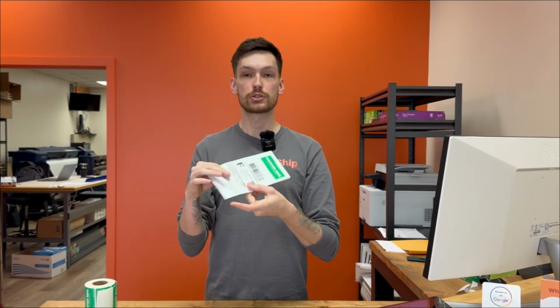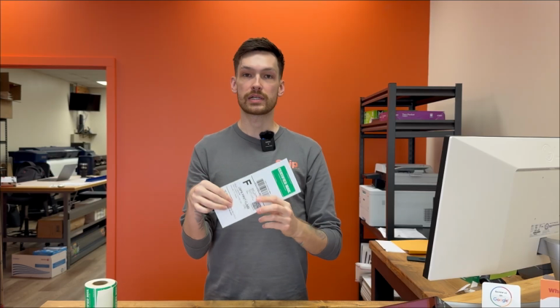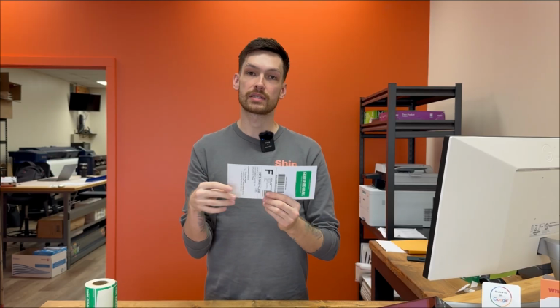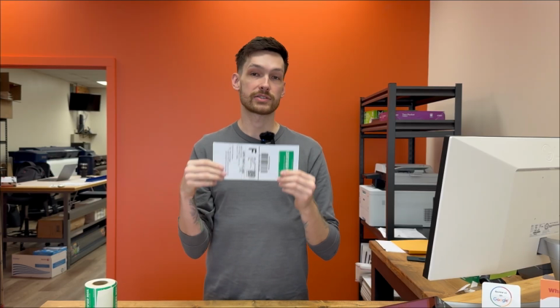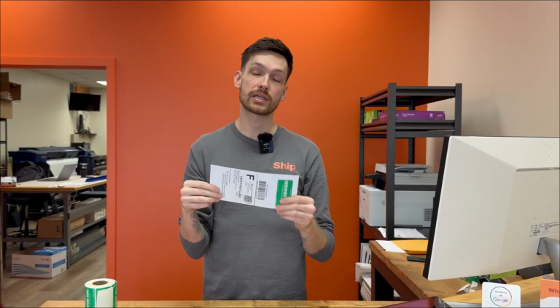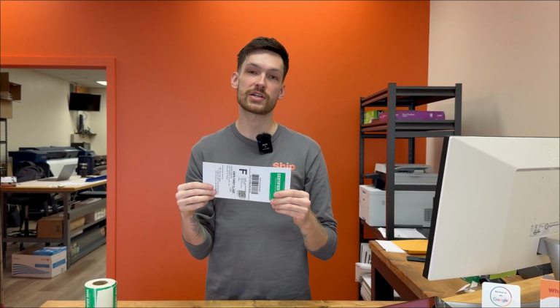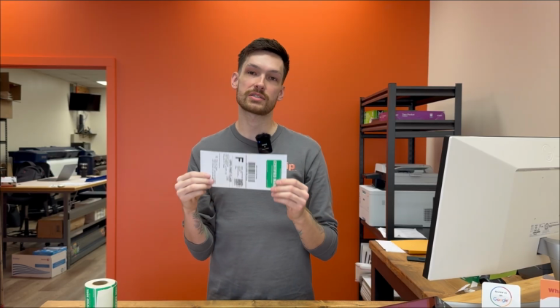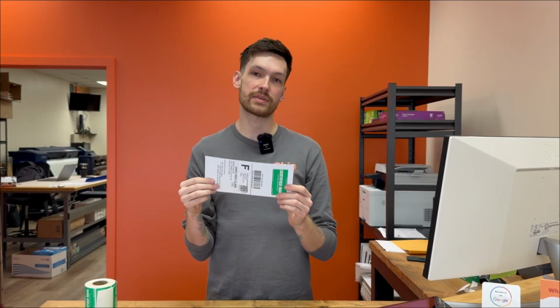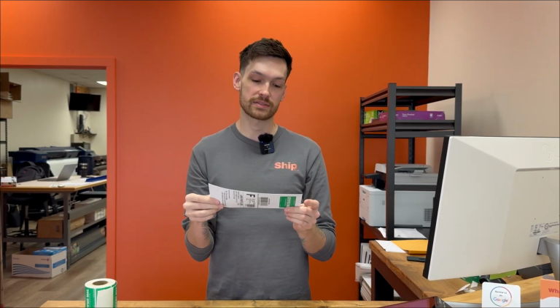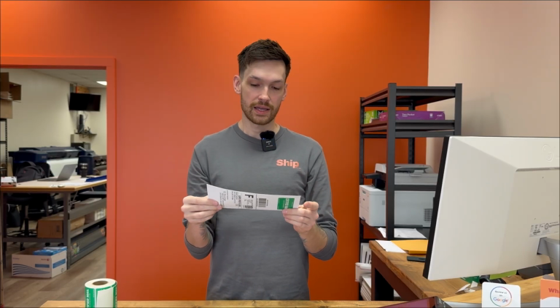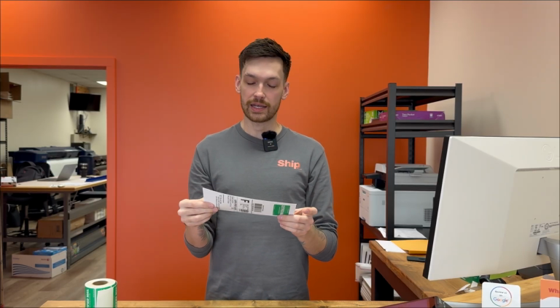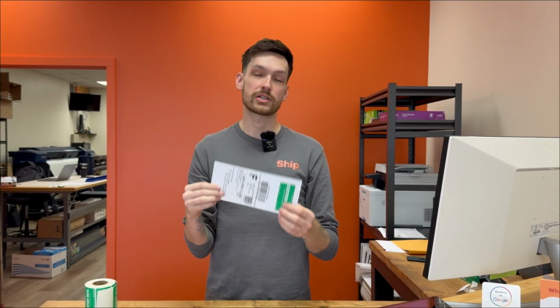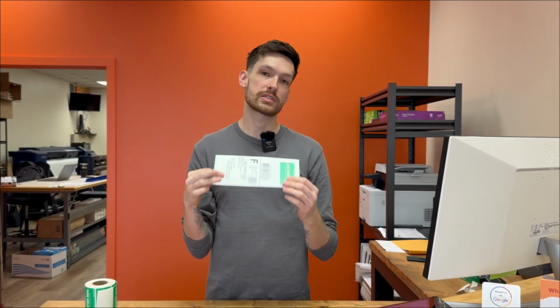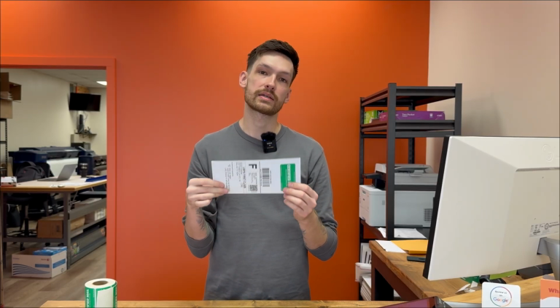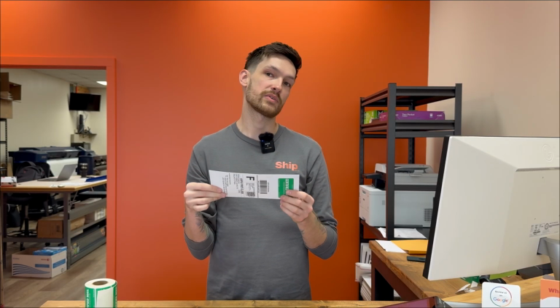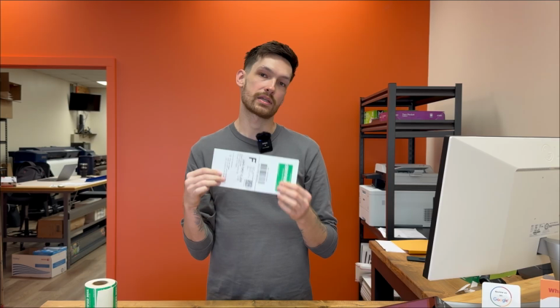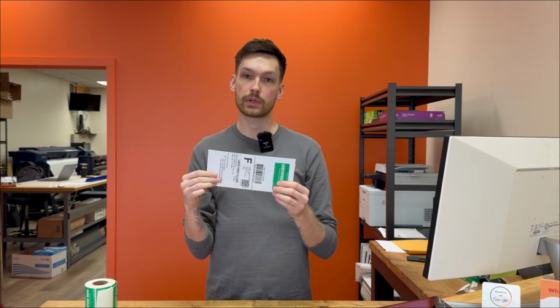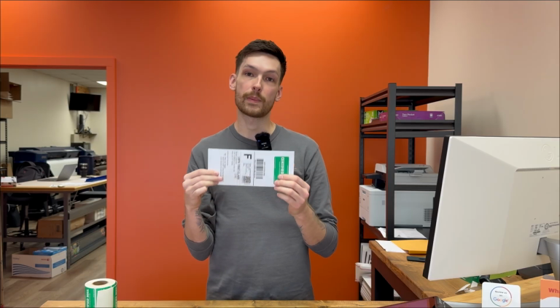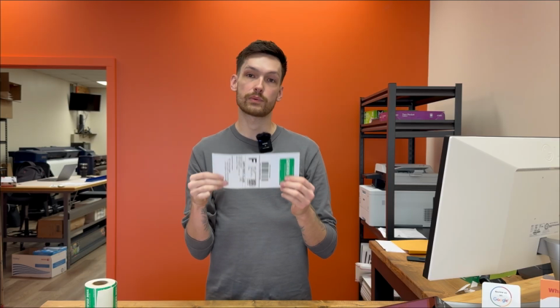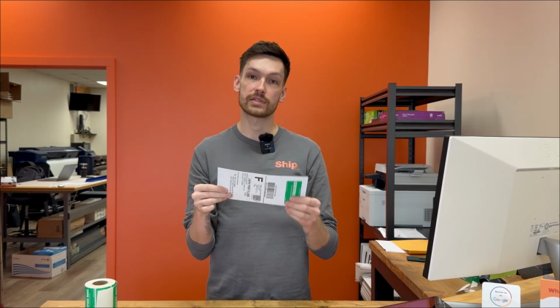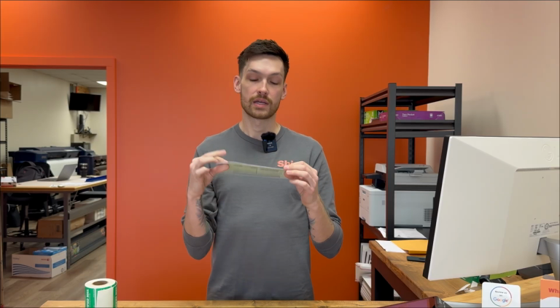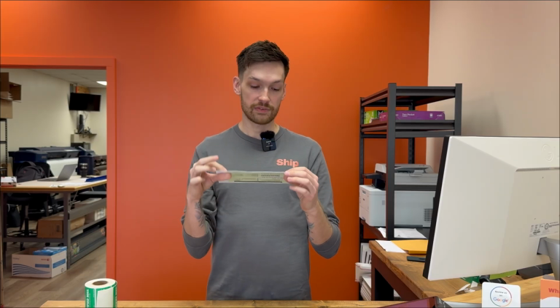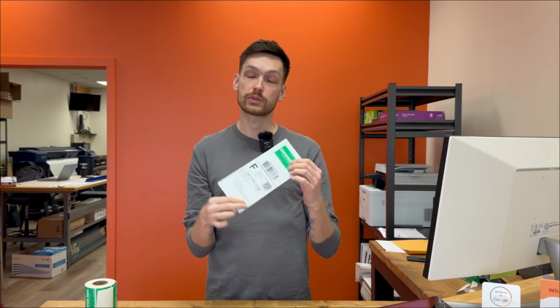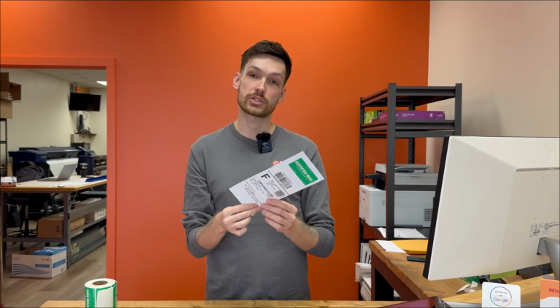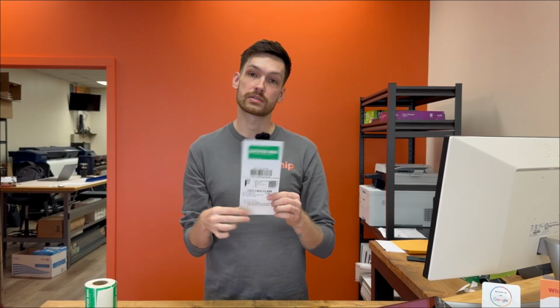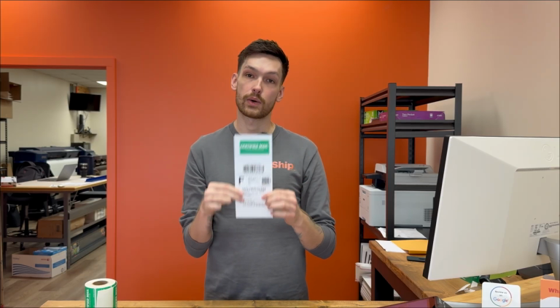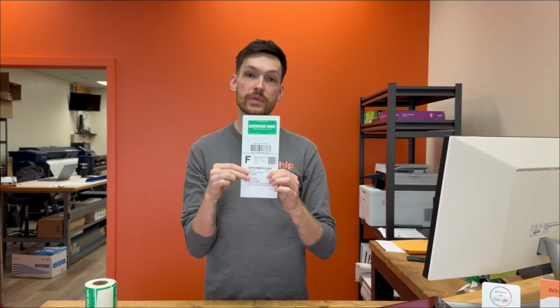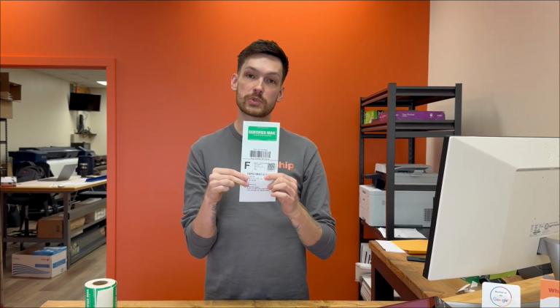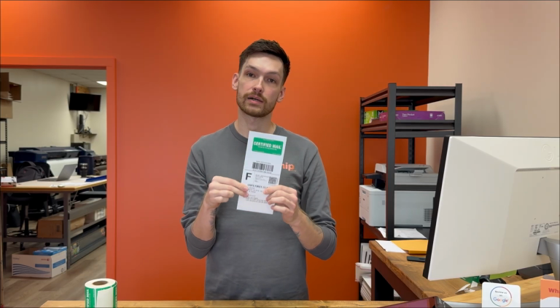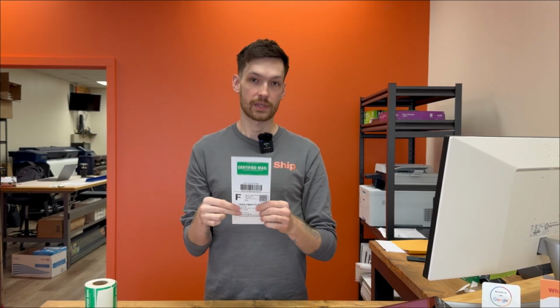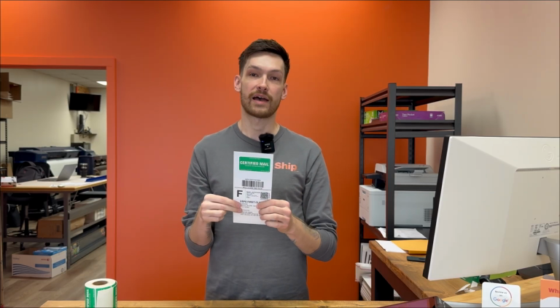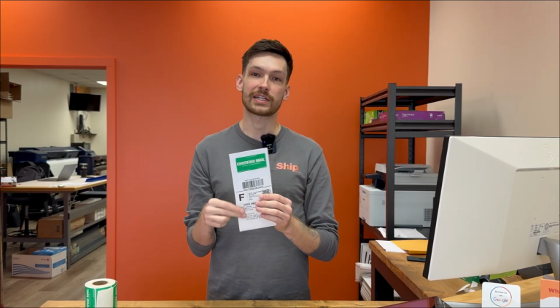That is your completed certified mail envelope. Super easy. I just get a ton of questions about this and wanted to make a simple video that people could go back and reference. I hope this helps you out. Have a great day.